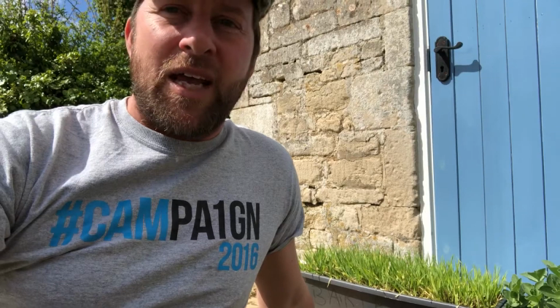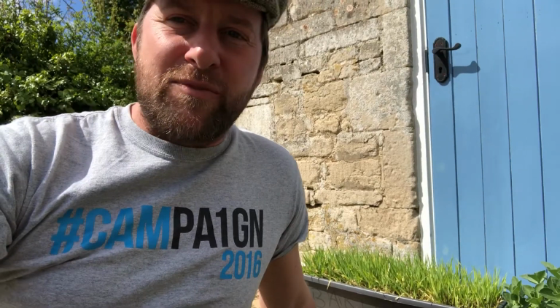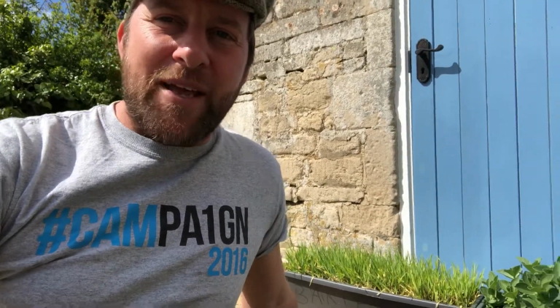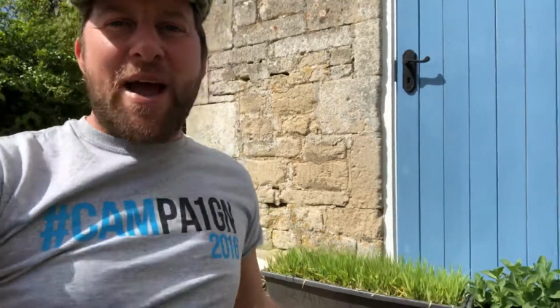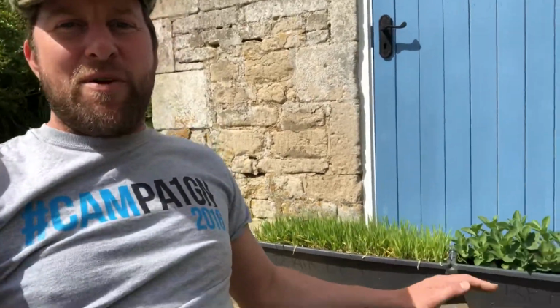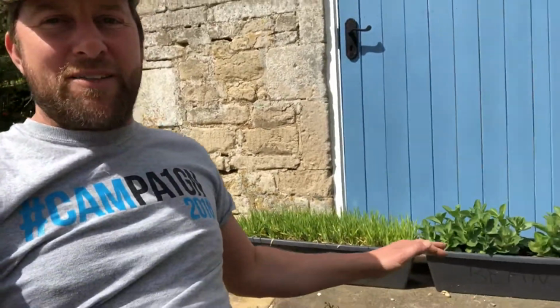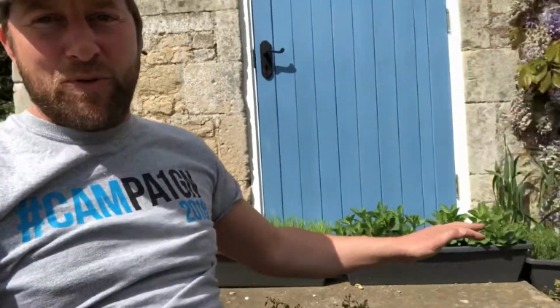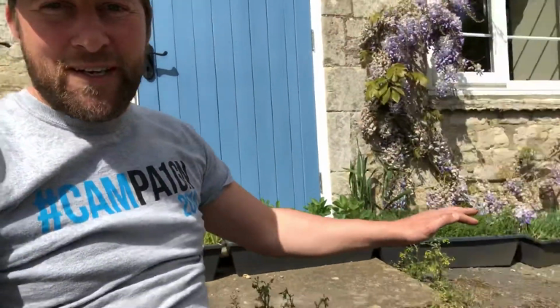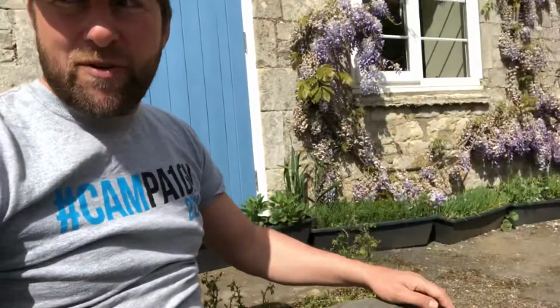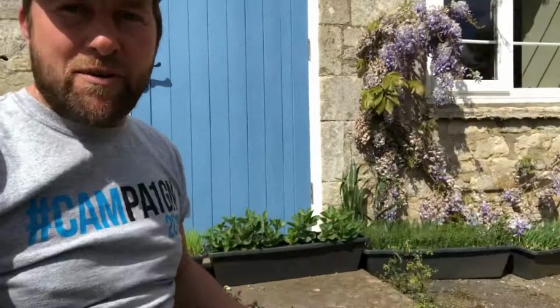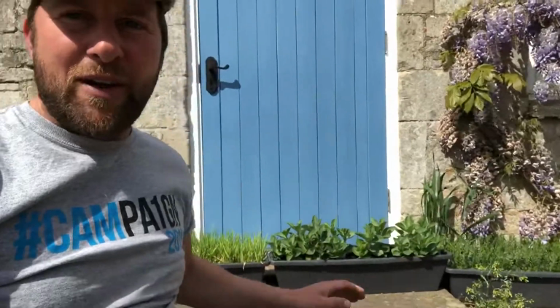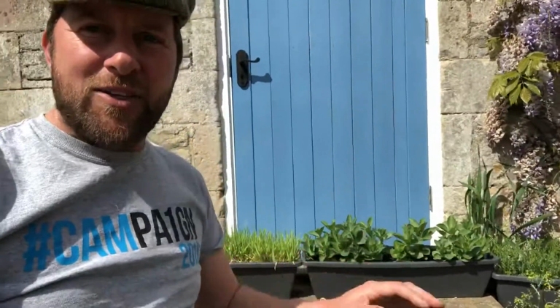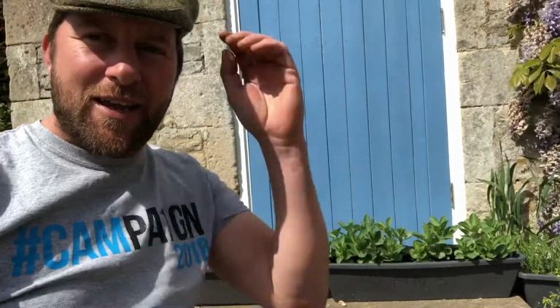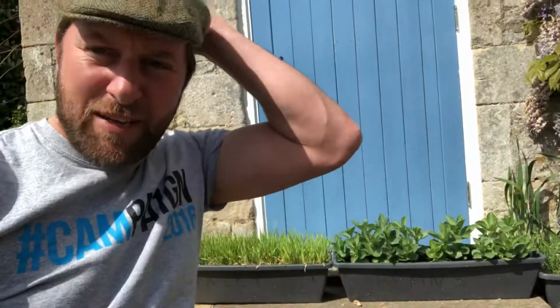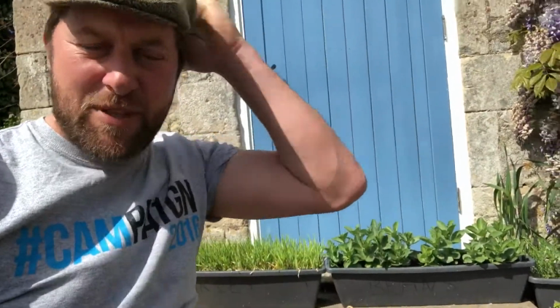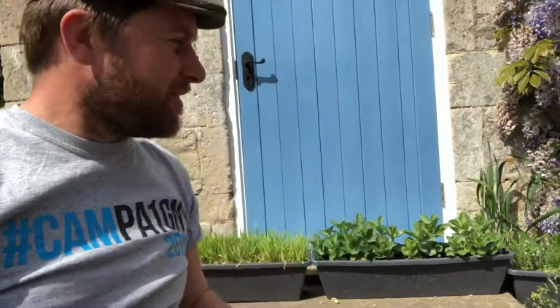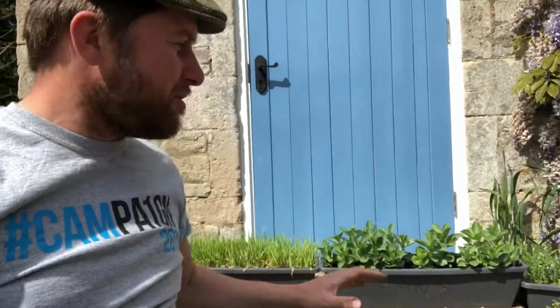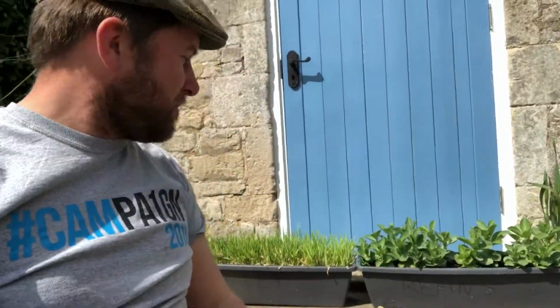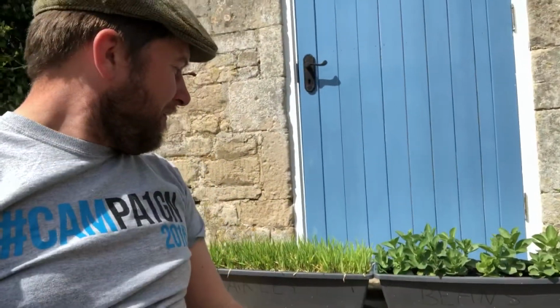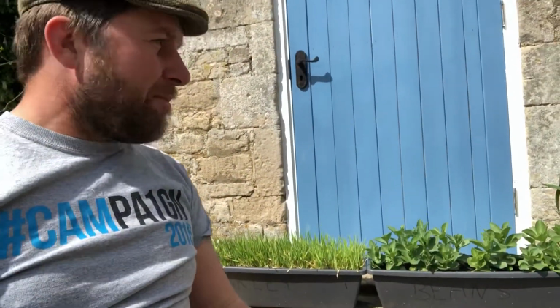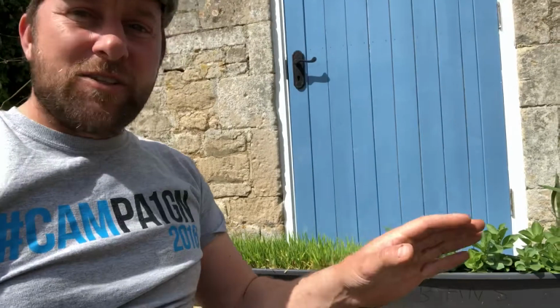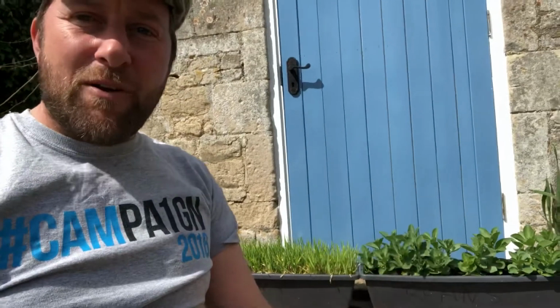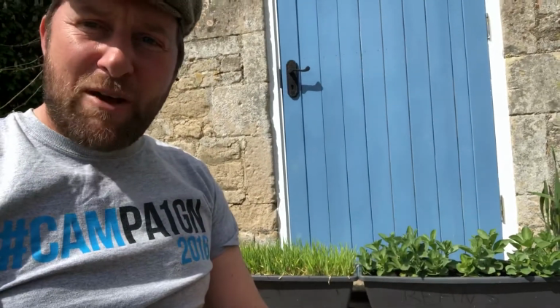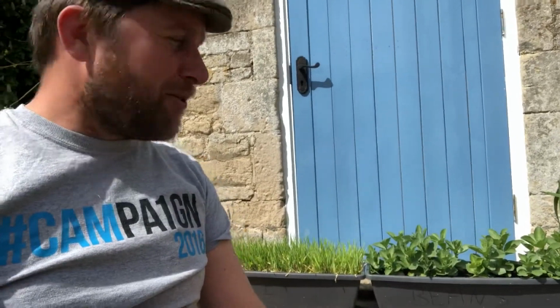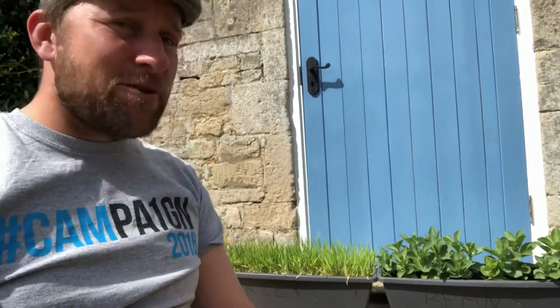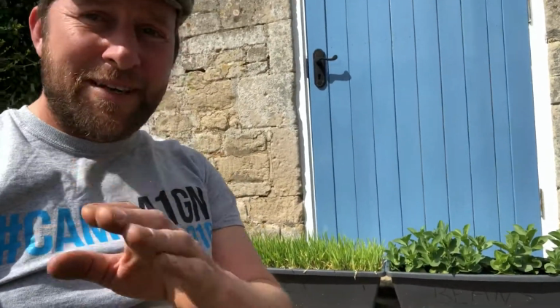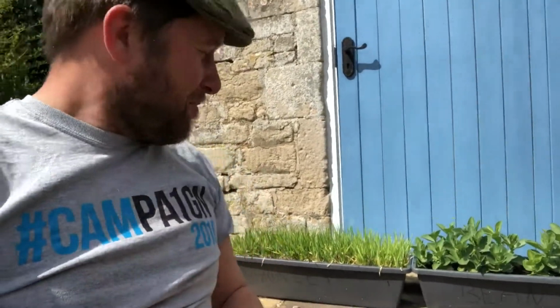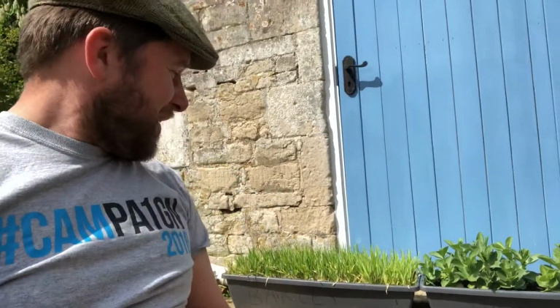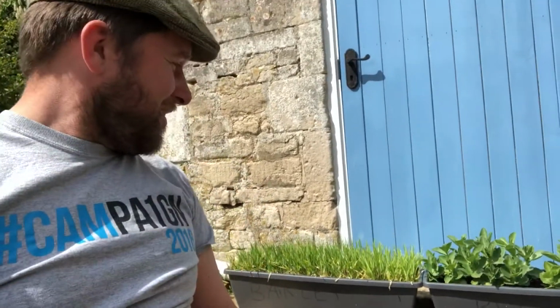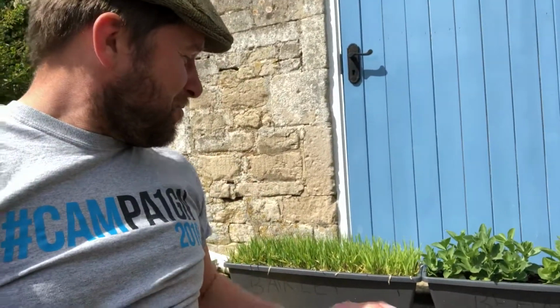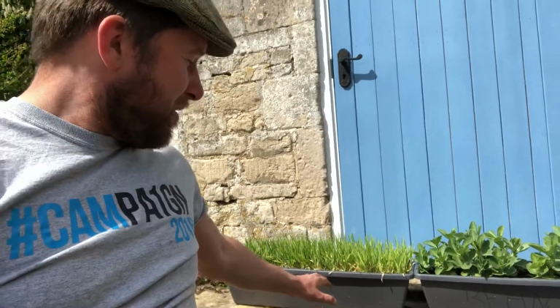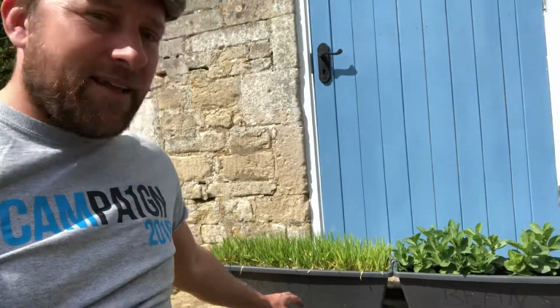Hi folks, it's Farmer Tom here and I'm back with my samples of the different crops that we grow in the field. I said I'd check in with you guys to show you what's happening, and I'll take you along in alphabetical order as usual — I'm a pedant for that kind of thing. We'll start with the barley.